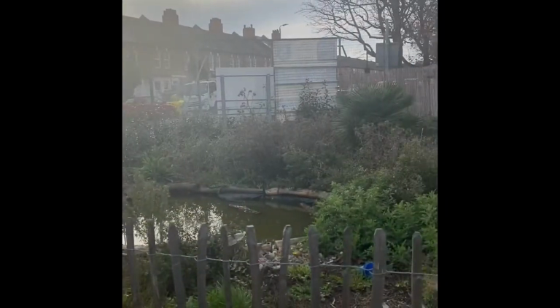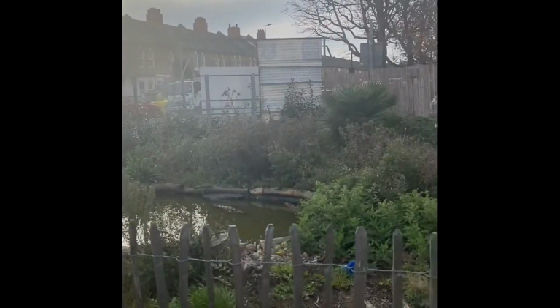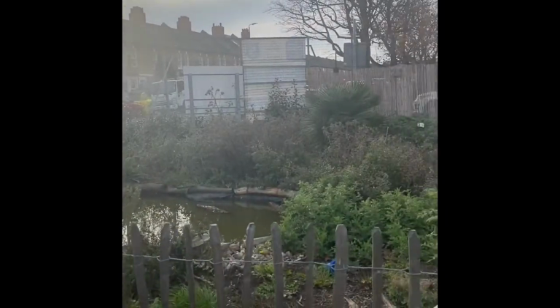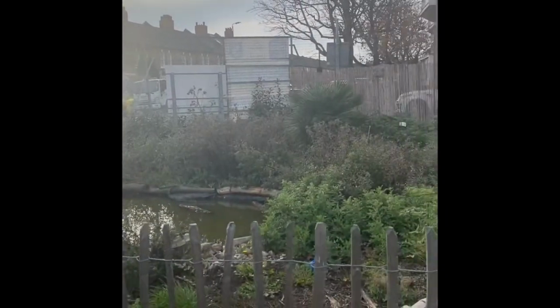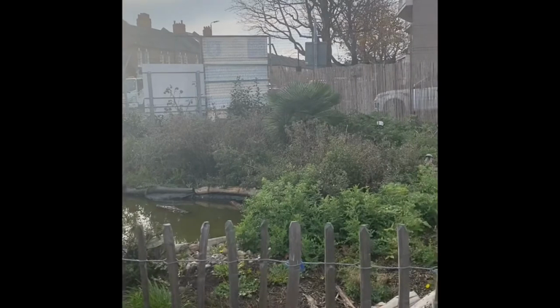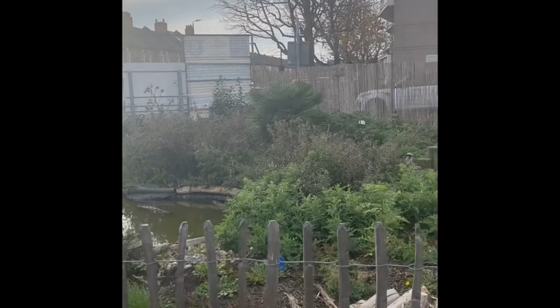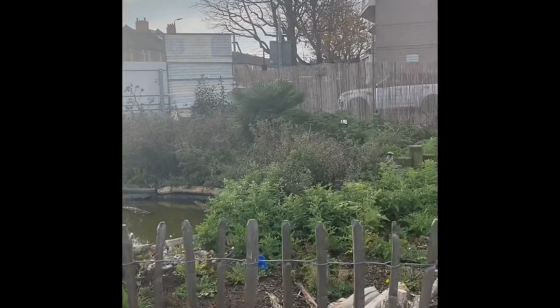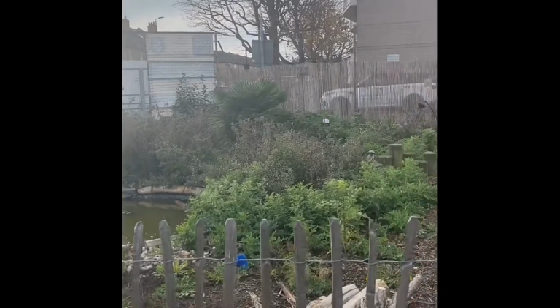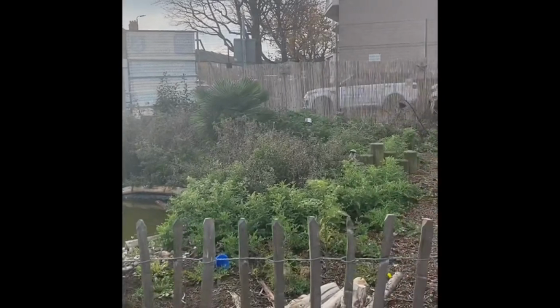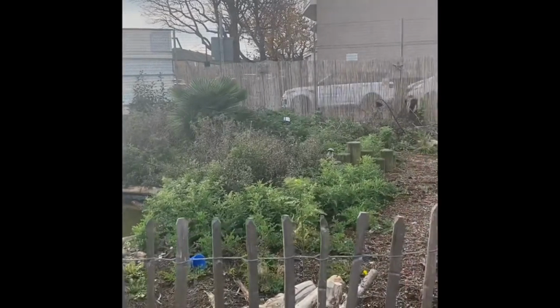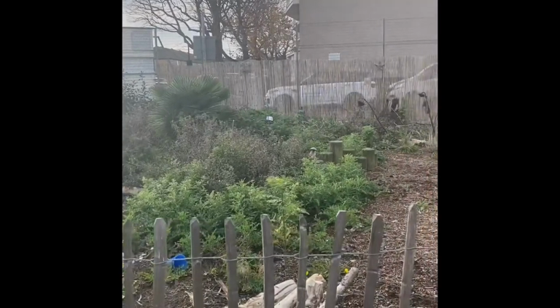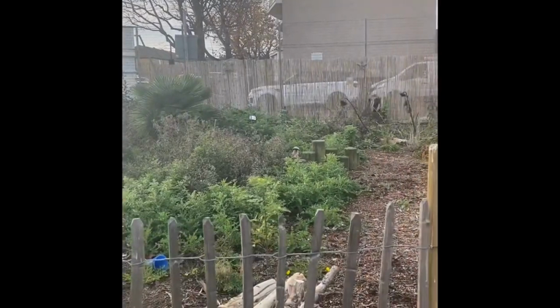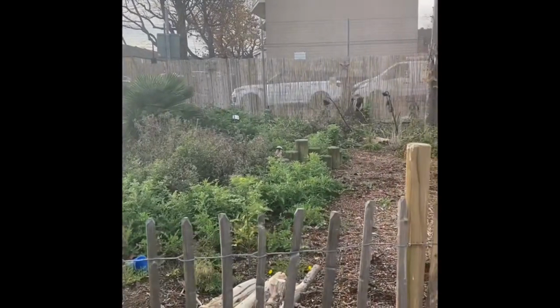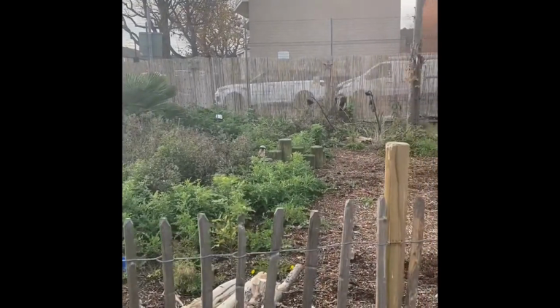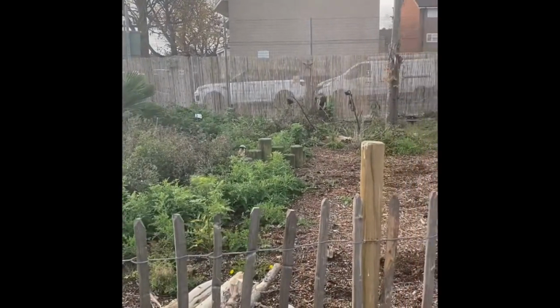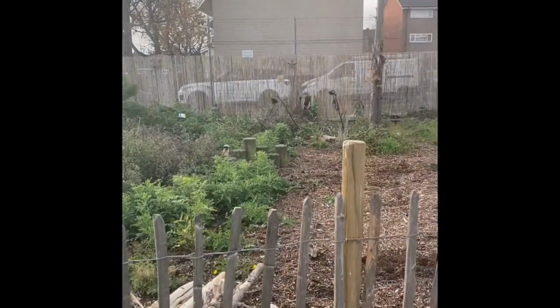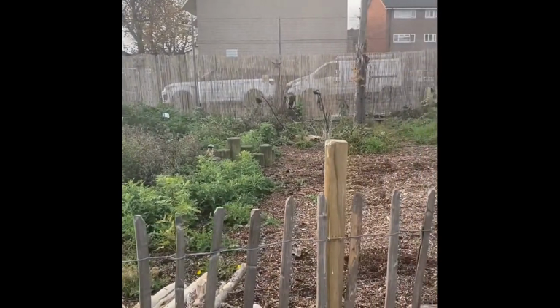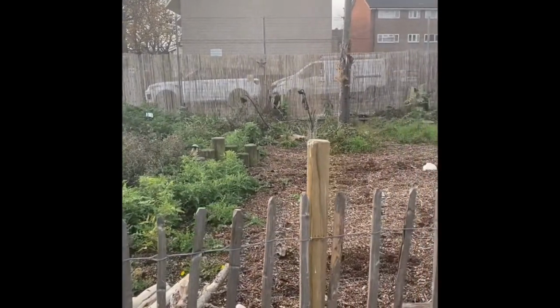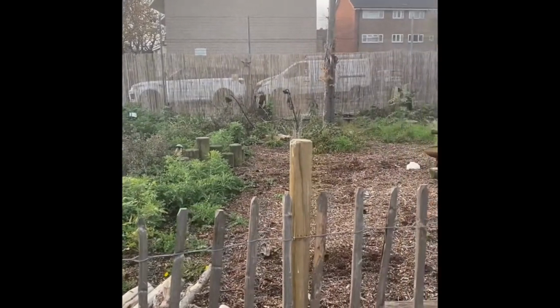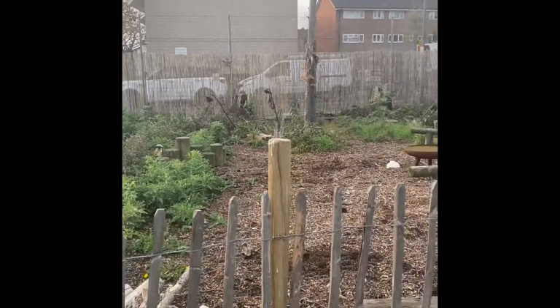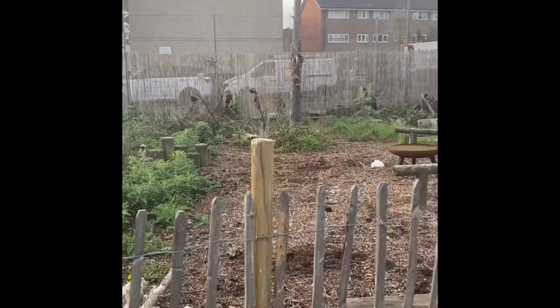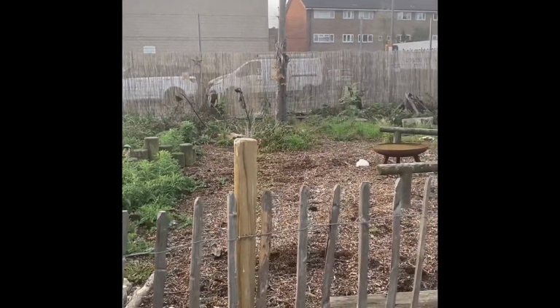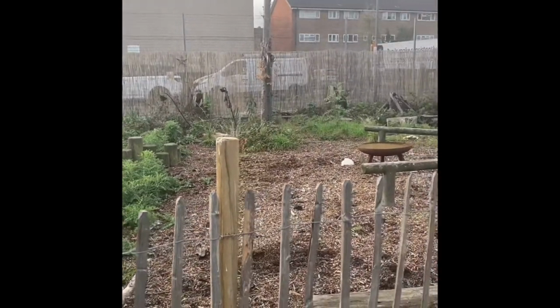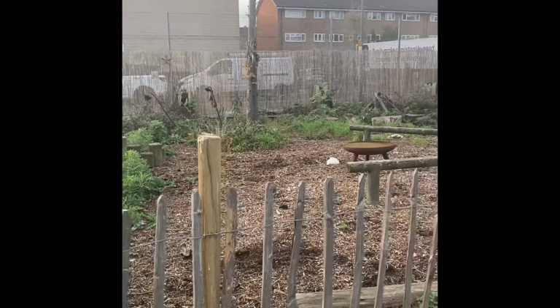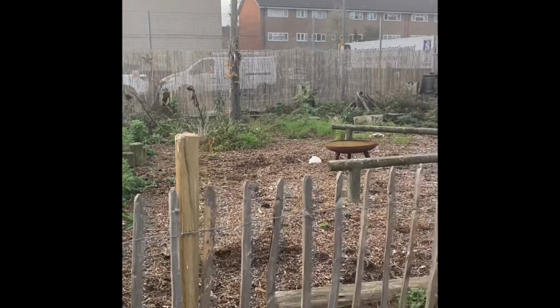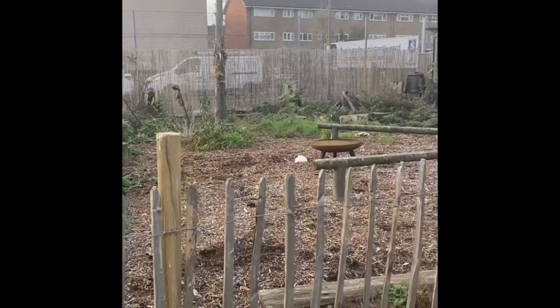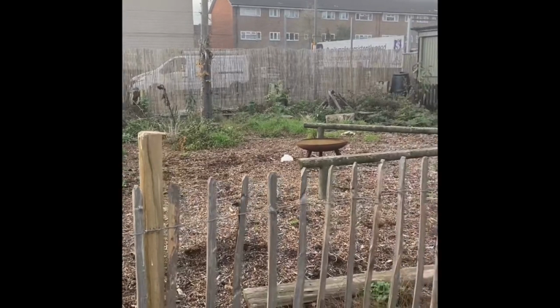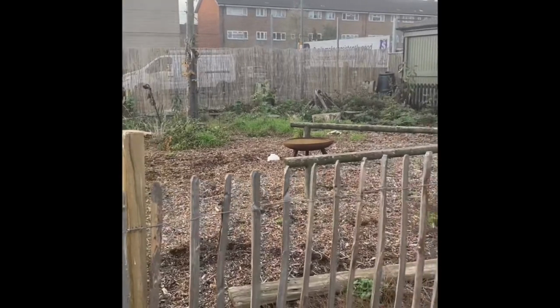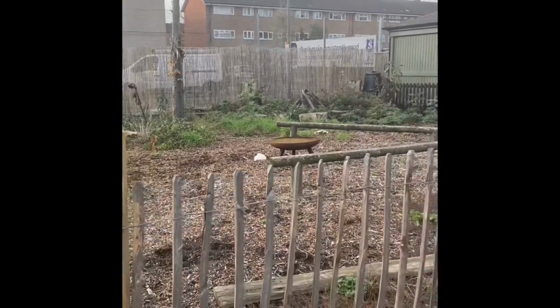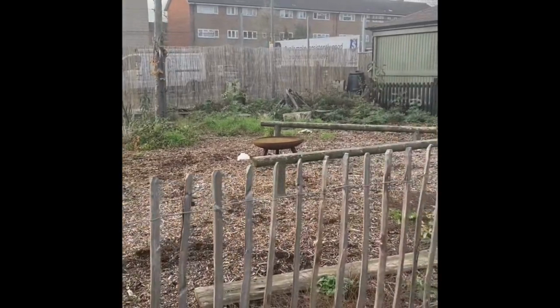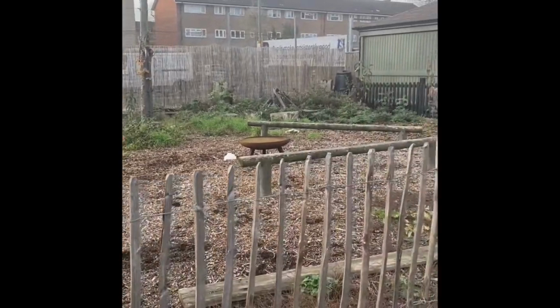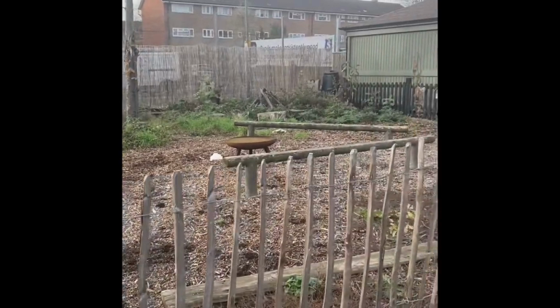Can you see the spire of St John's Church in the distance? We are lucky to have a forest school area with a pond and fire pit. We encourage children of all ages to work outside as well as in the classrooms.